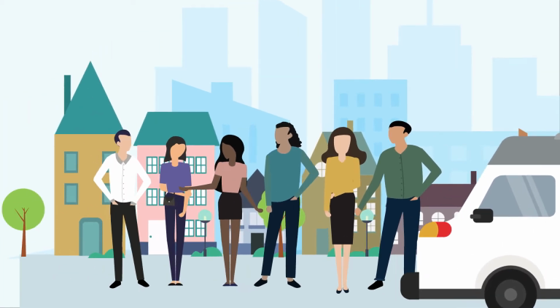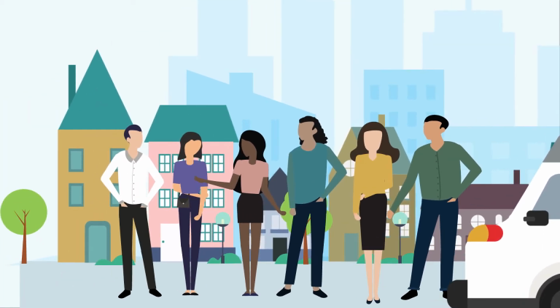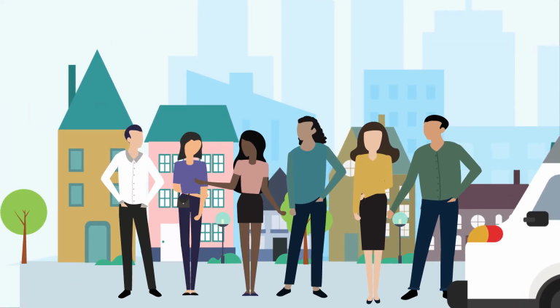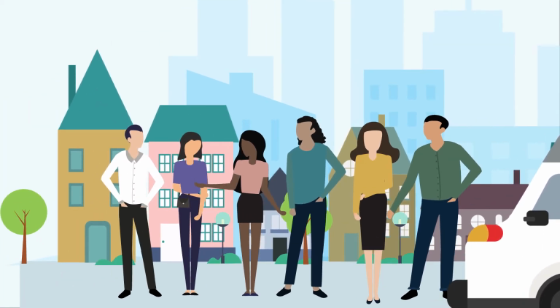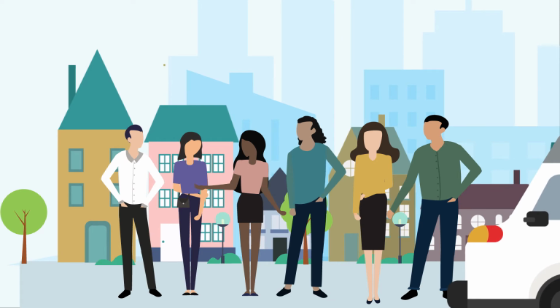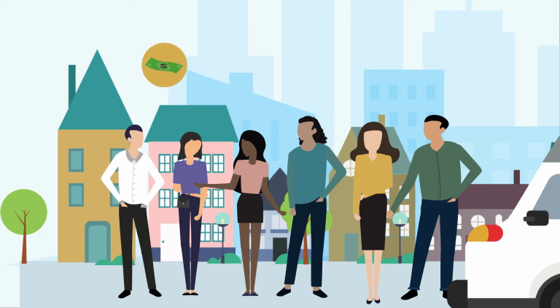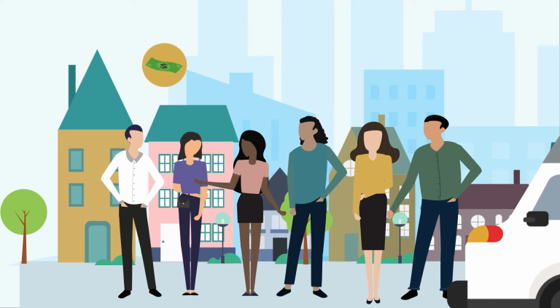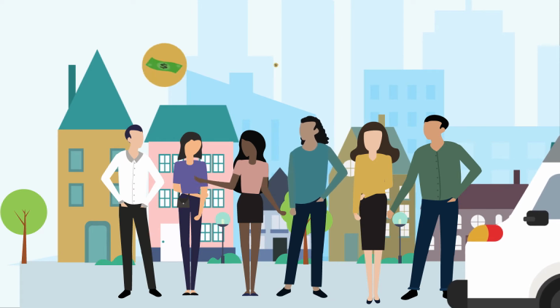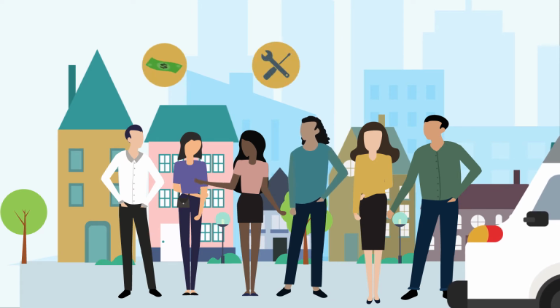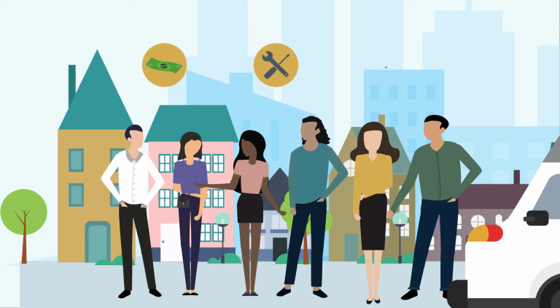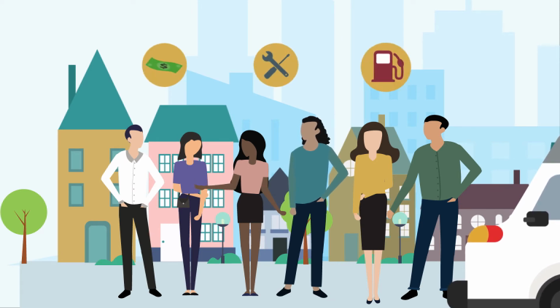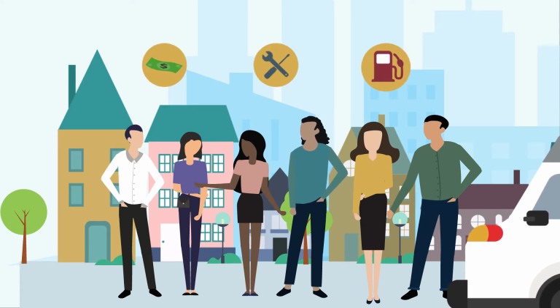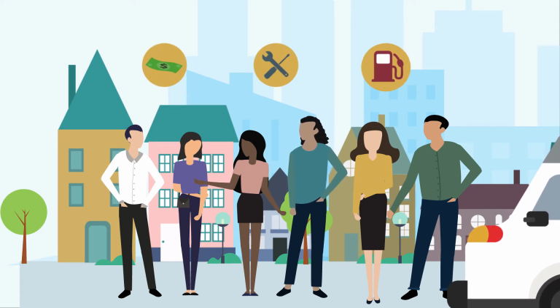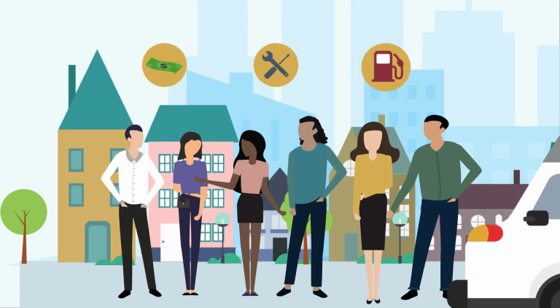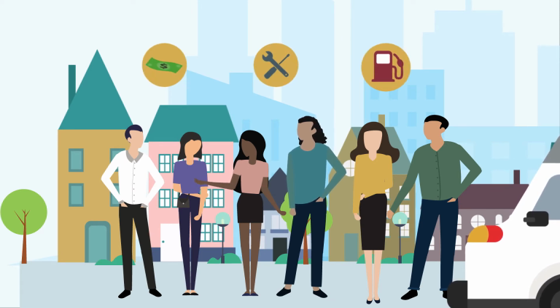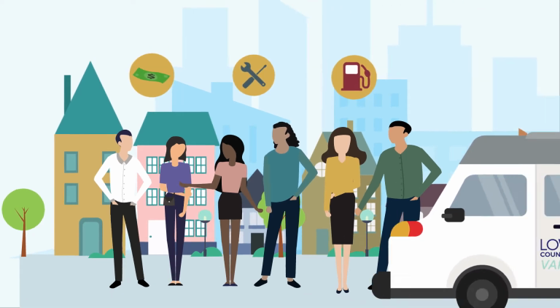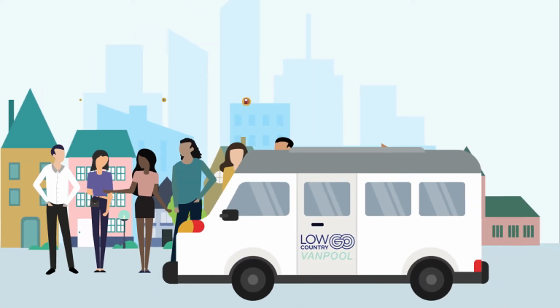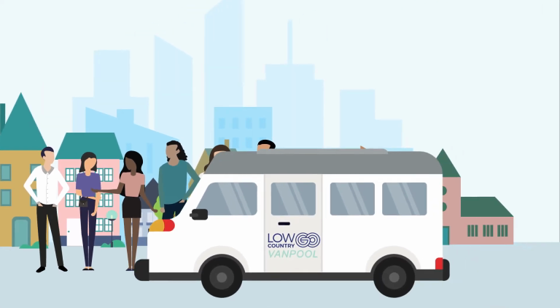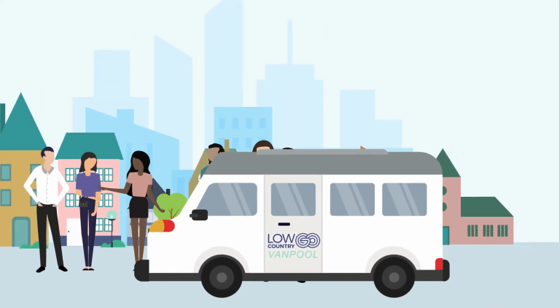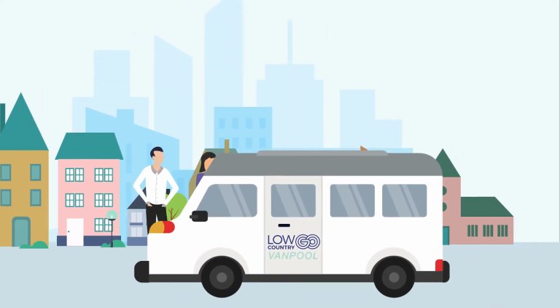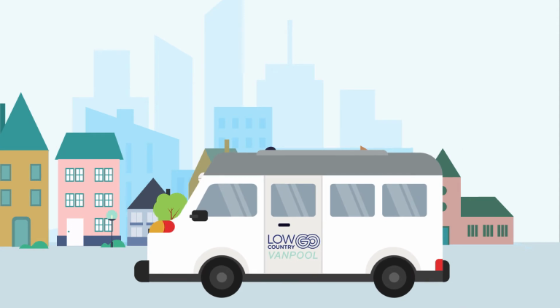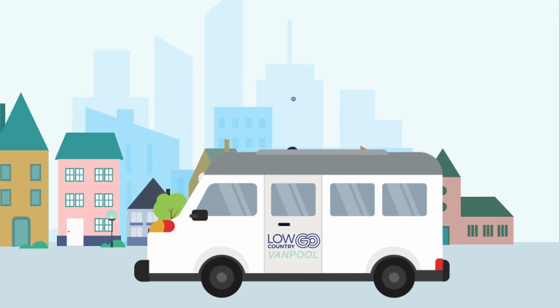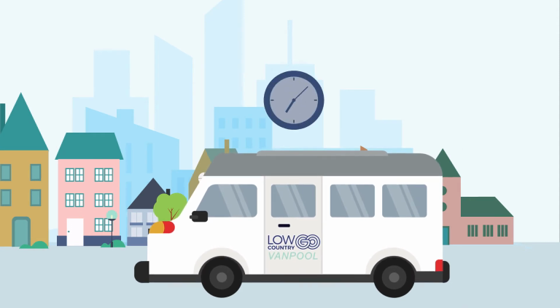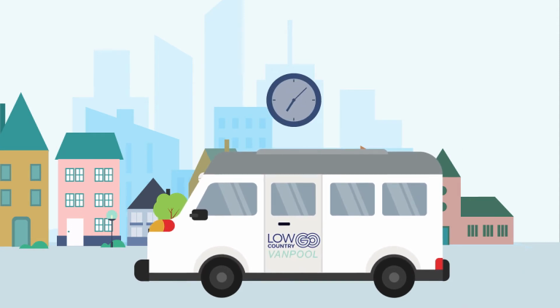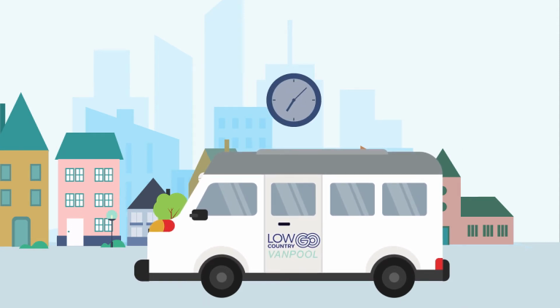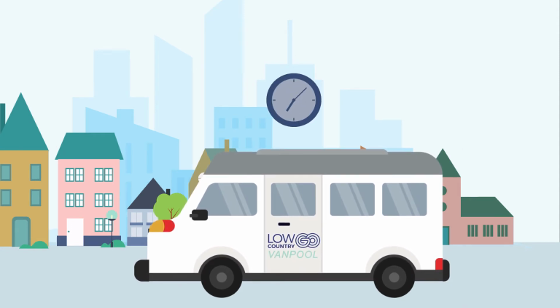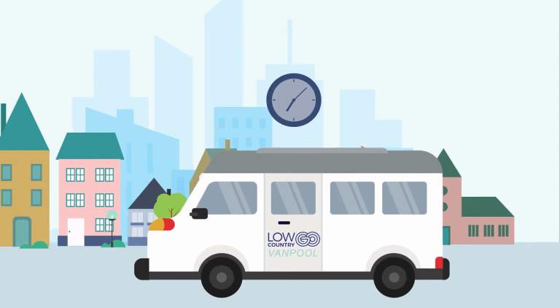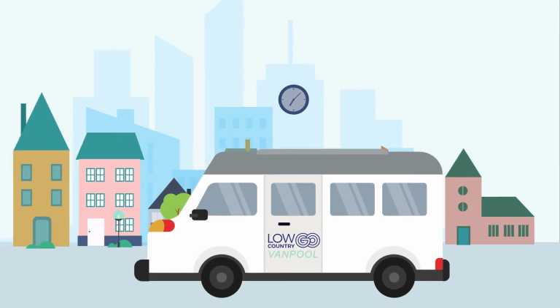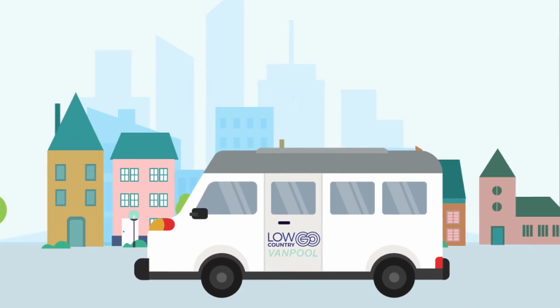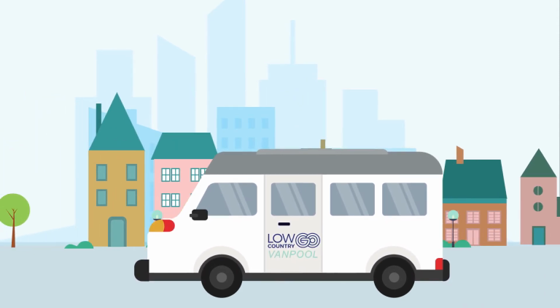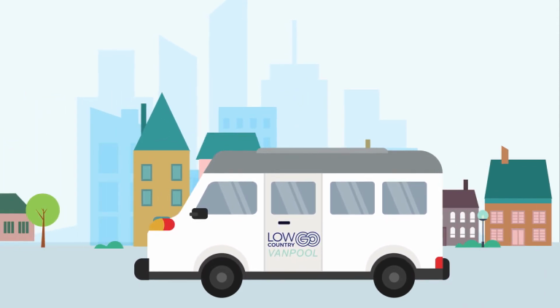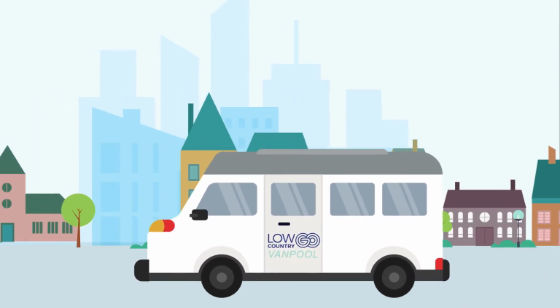Your van pool group will split the cost, maintenance, and fuel. Simply select your group's driver, meet up at your scheduled departure time, and go. It's that easy.